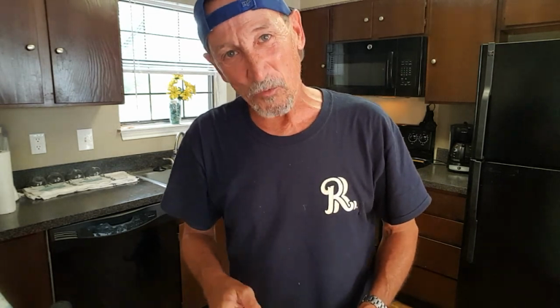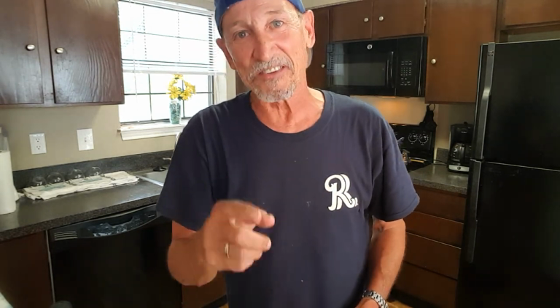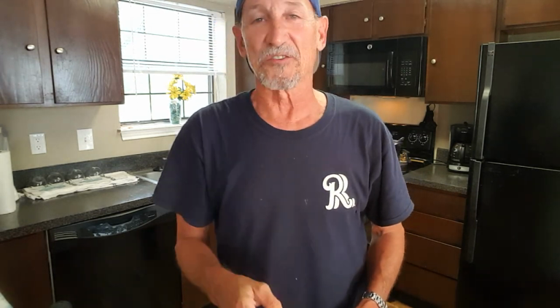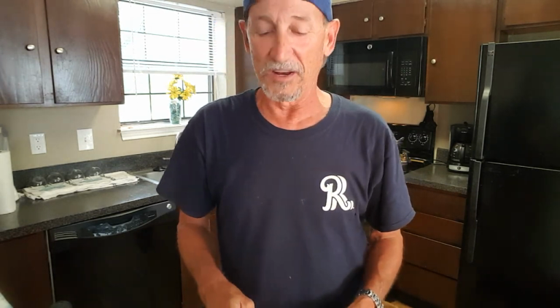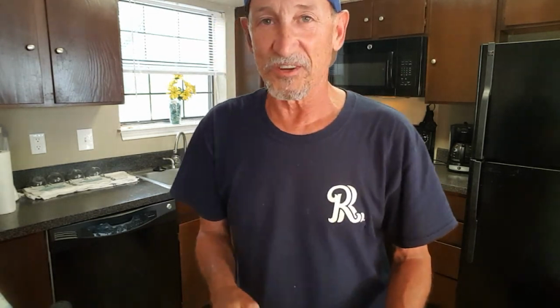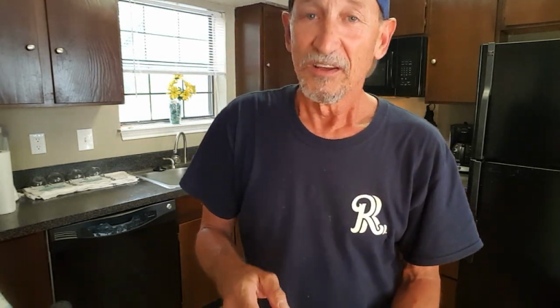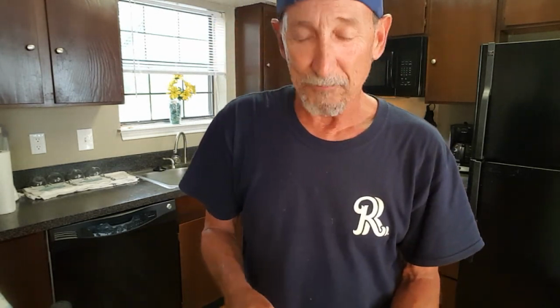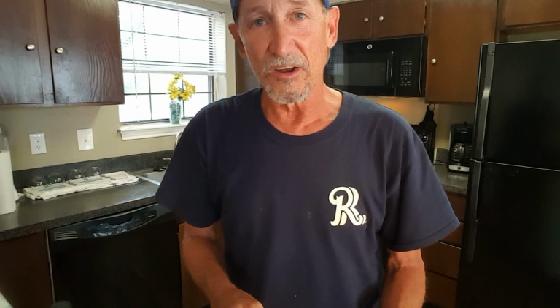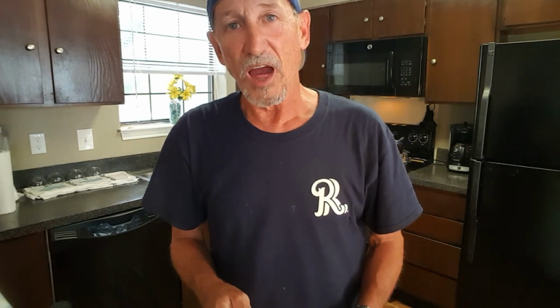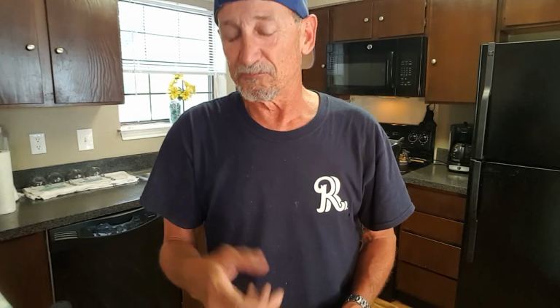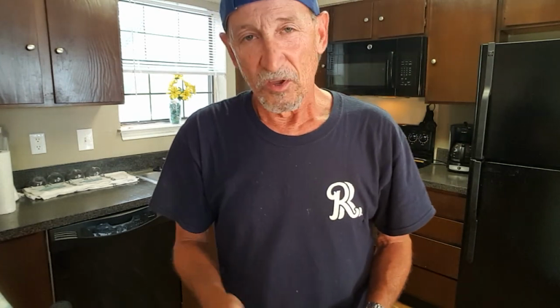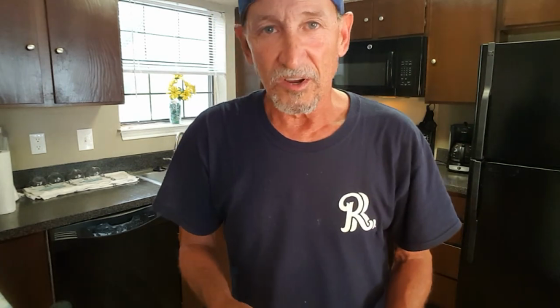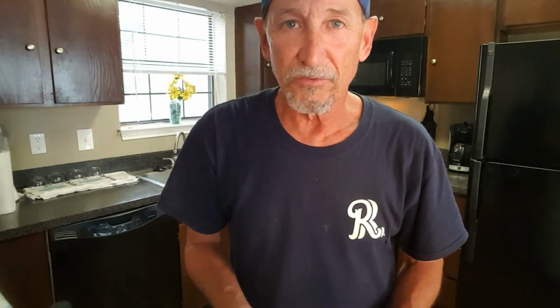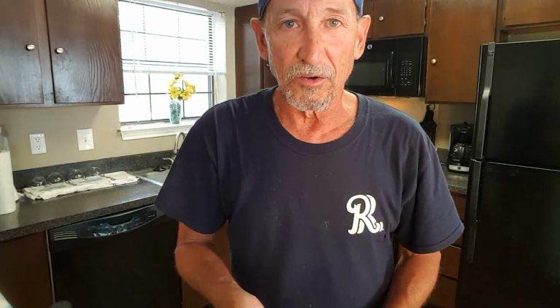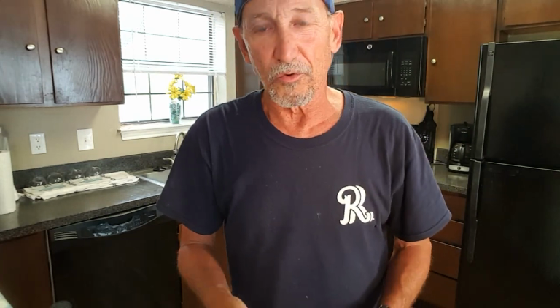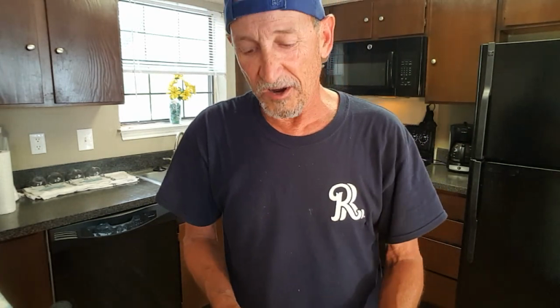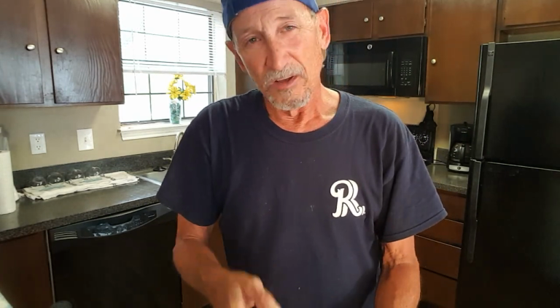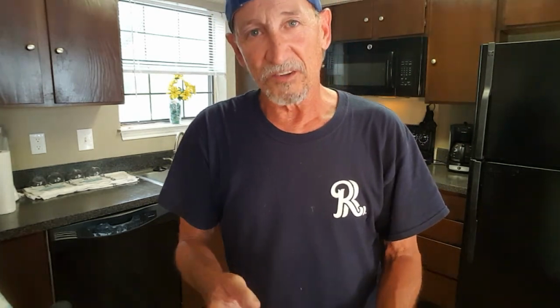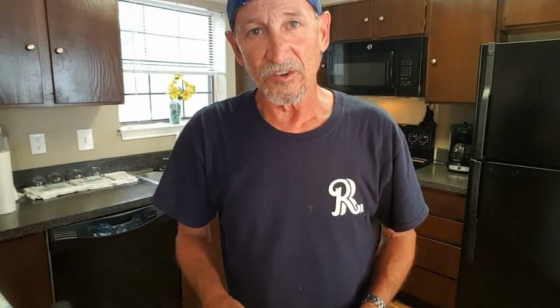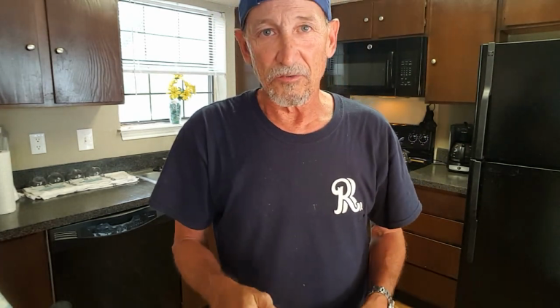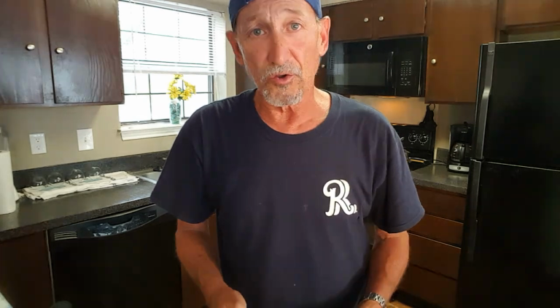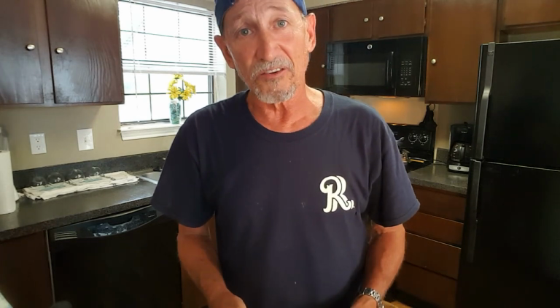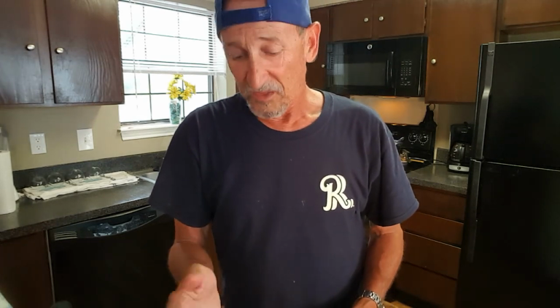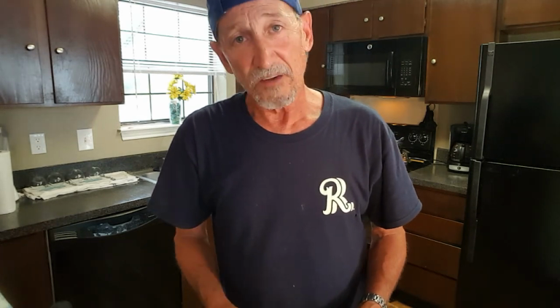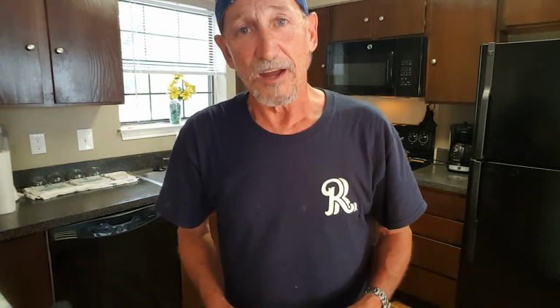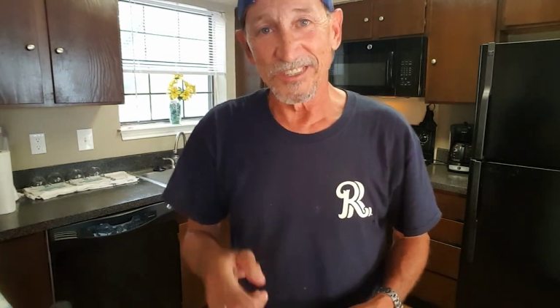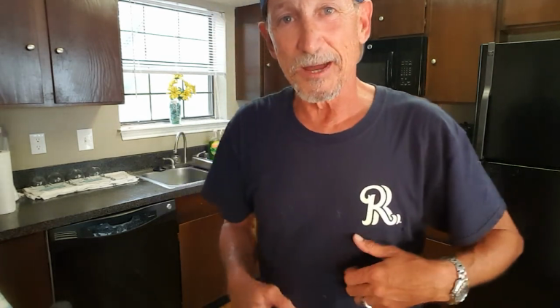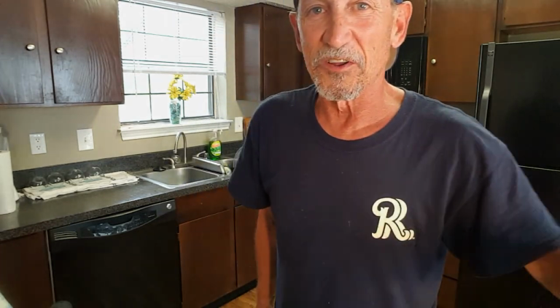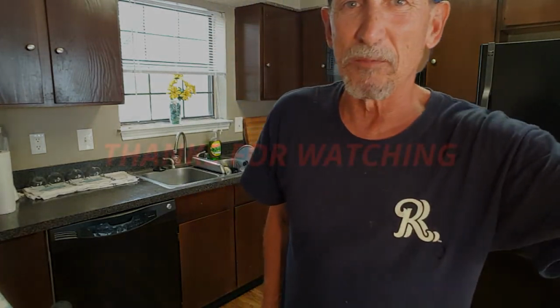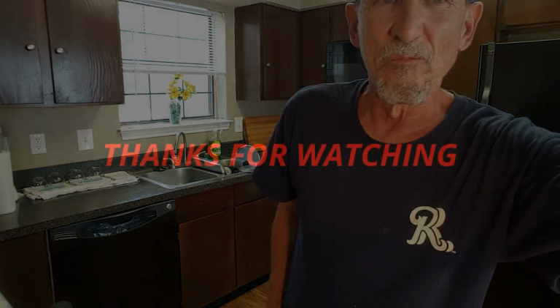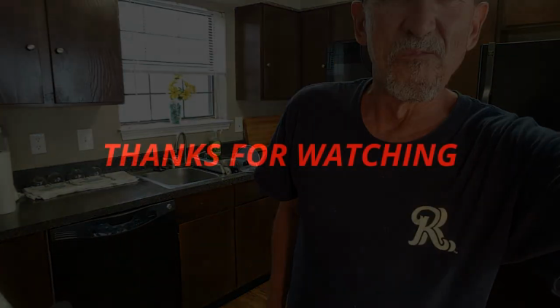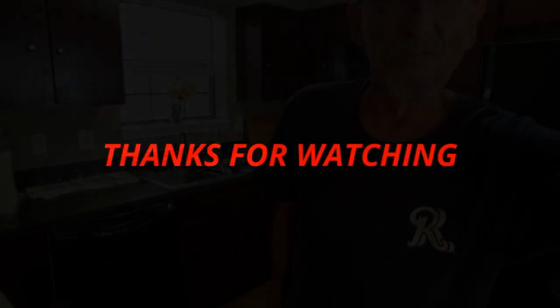Anyway guys, thanks for stopping in, I appreciate it. I'd appreciate it if you'd like and share. Feel free to make a suggestion on how you do your beans and I'll give it a try. Until next time, see y'all later. Bye-bye.